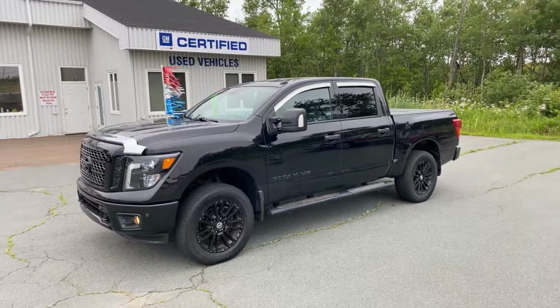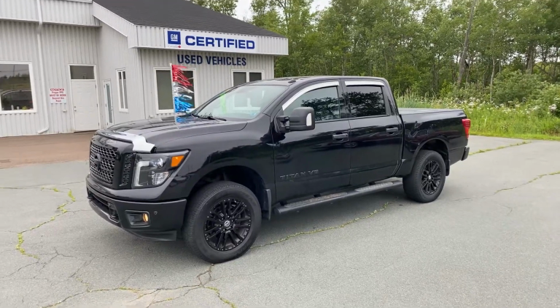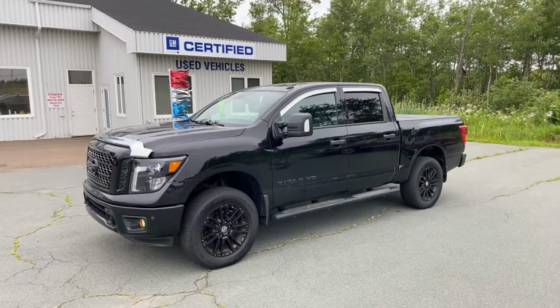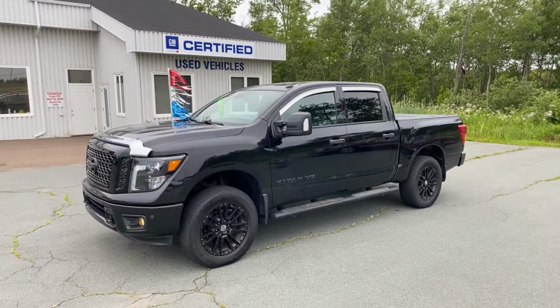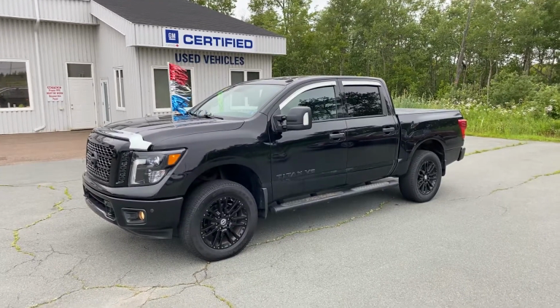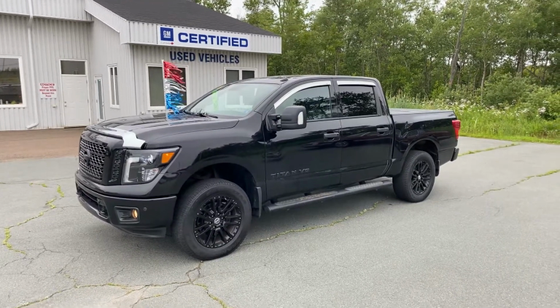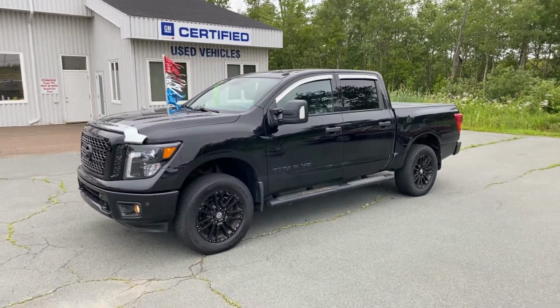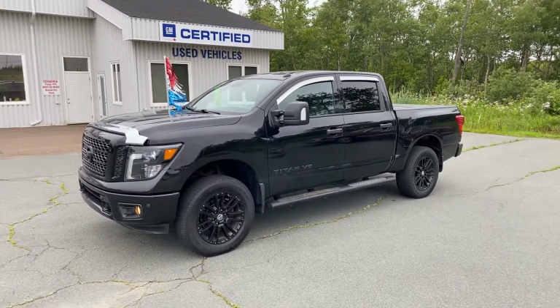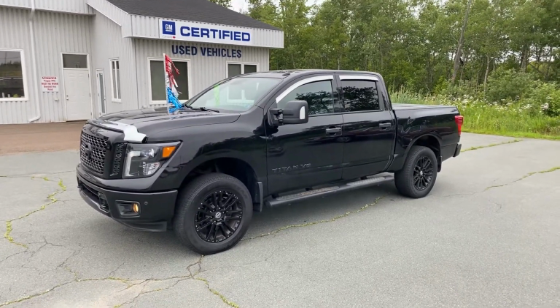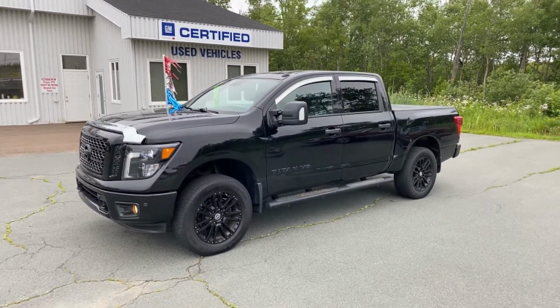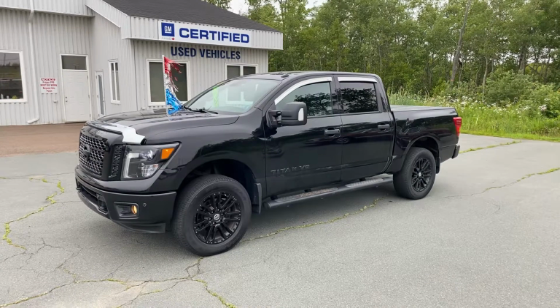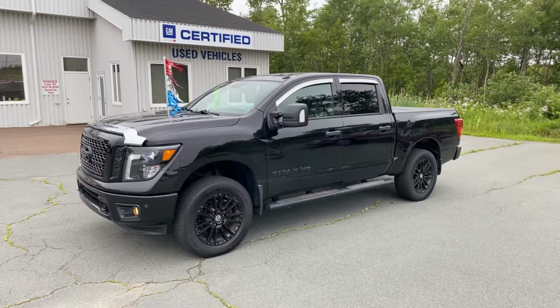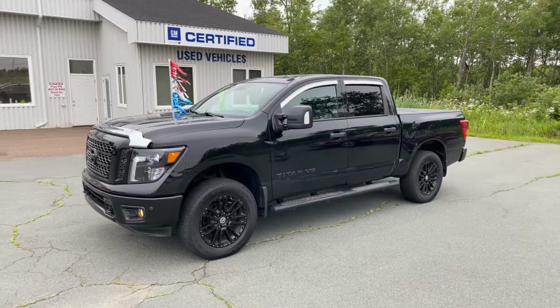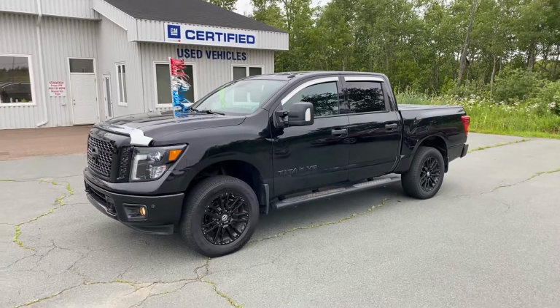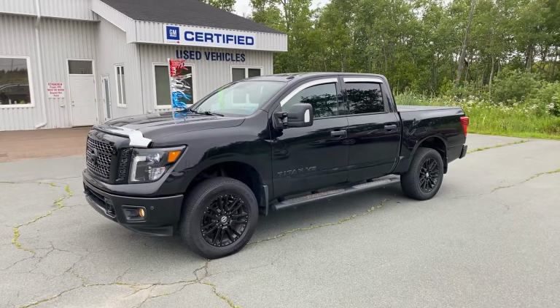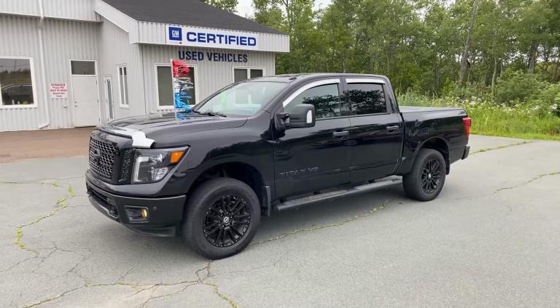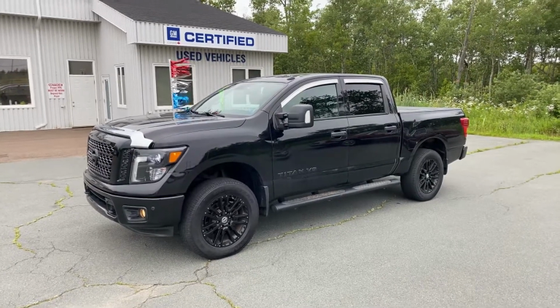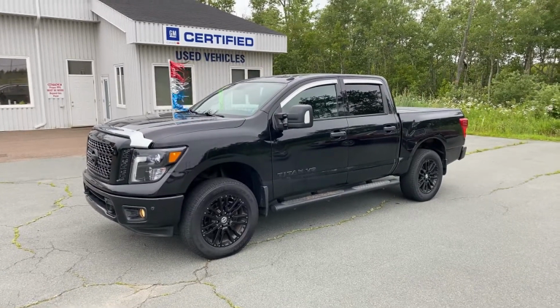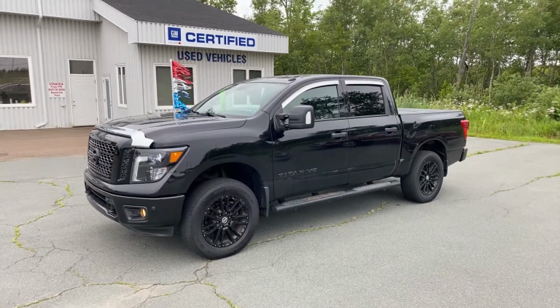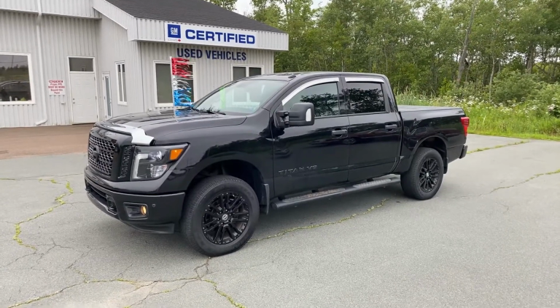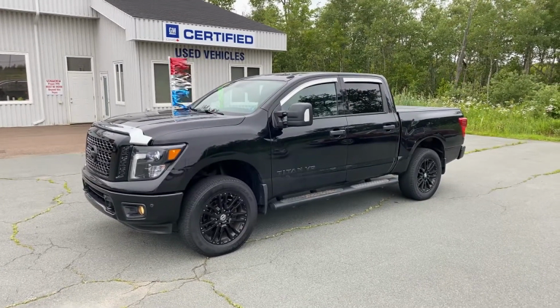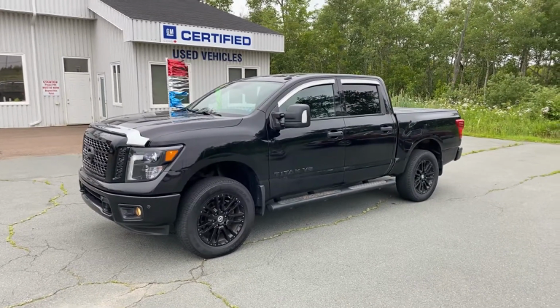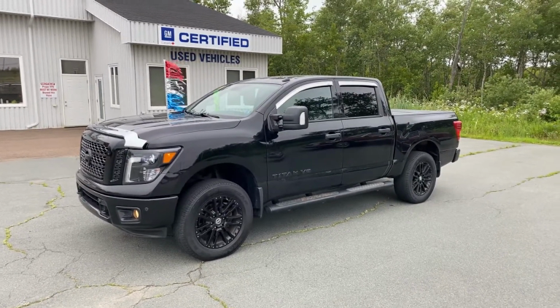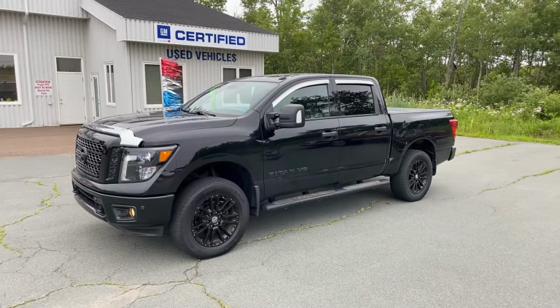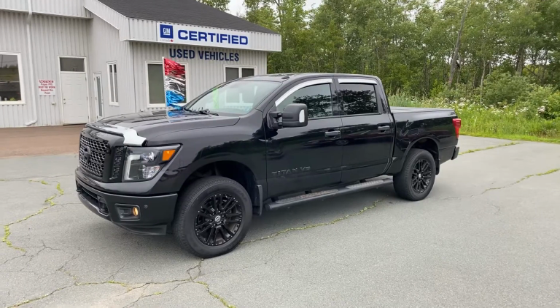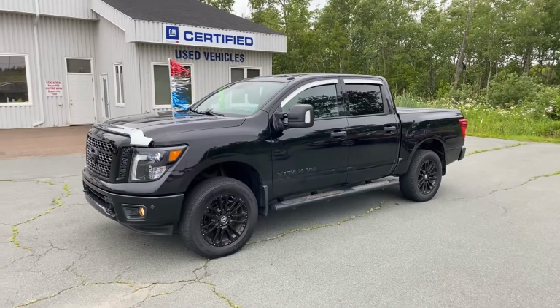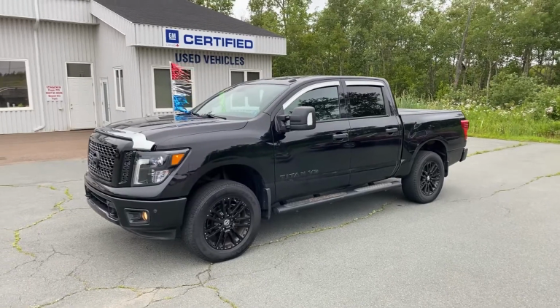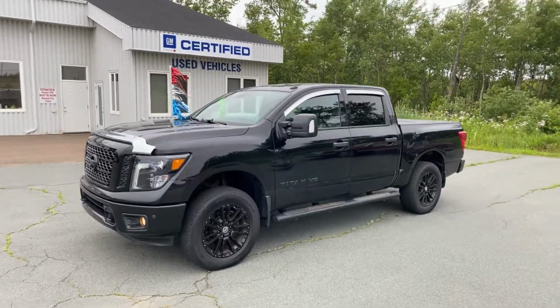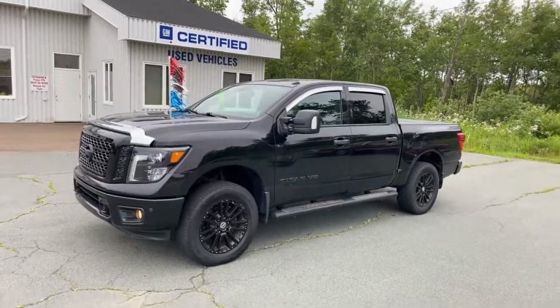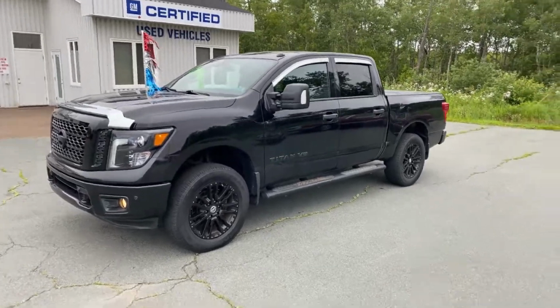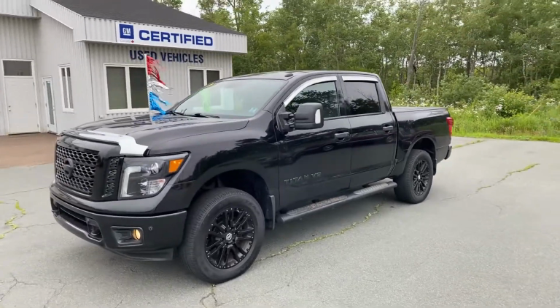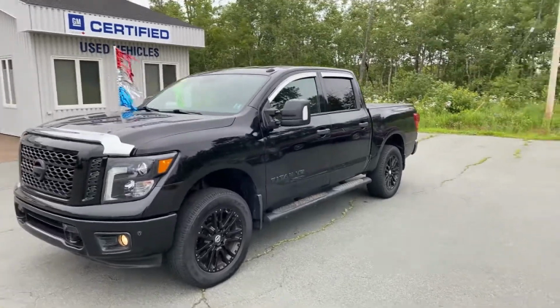Tantamar Chevy Online certified pre-owned 2018 Nissan Titan crew cab Midnight Edition, stock number 342516A. This is a local area trade-in.